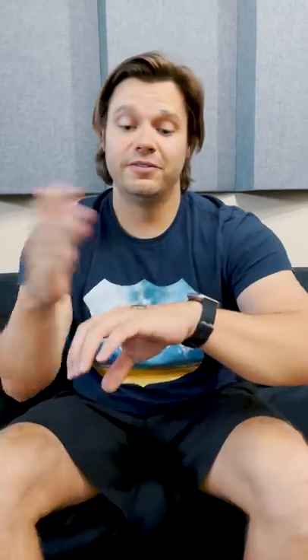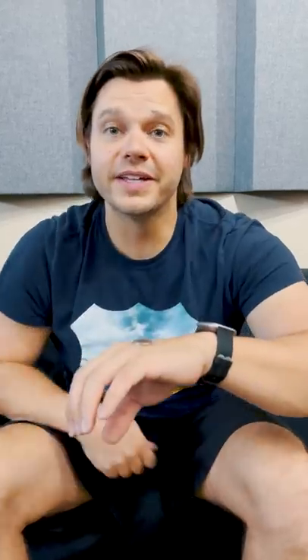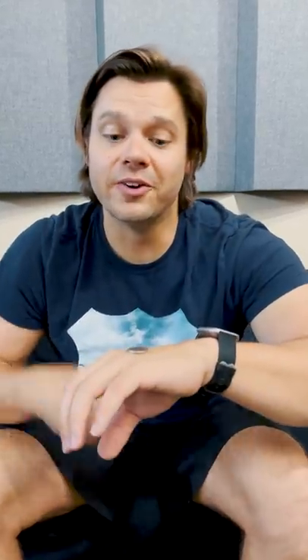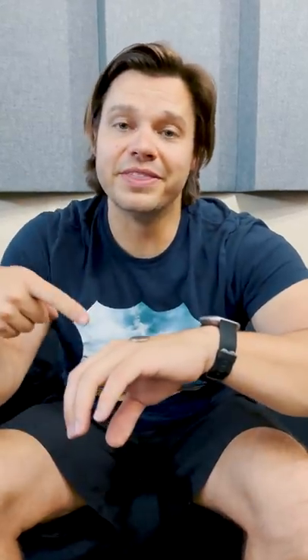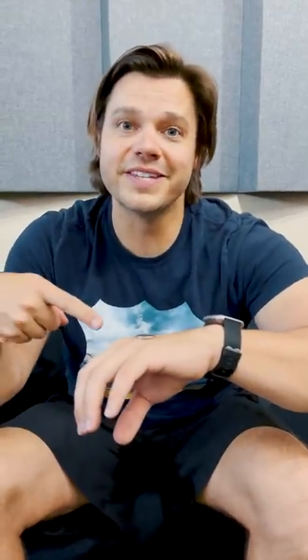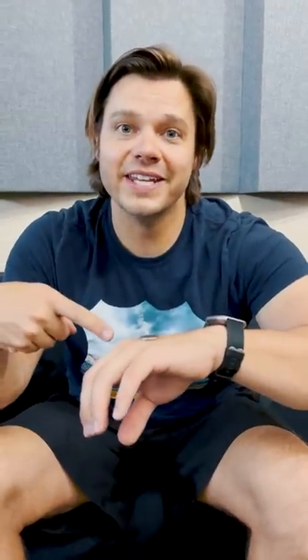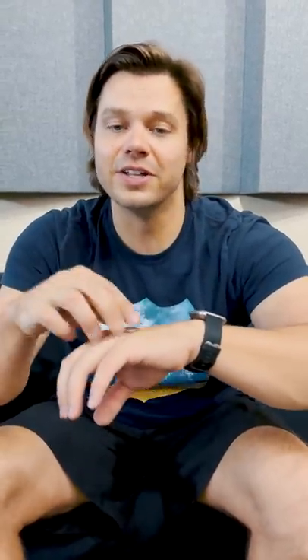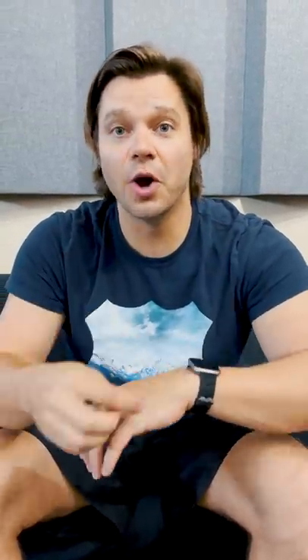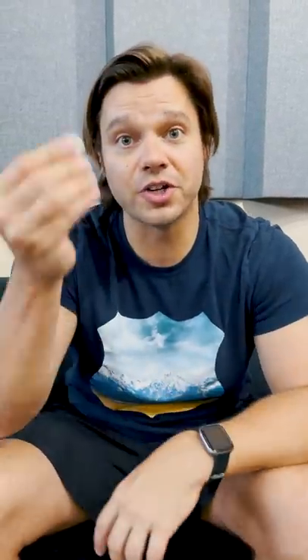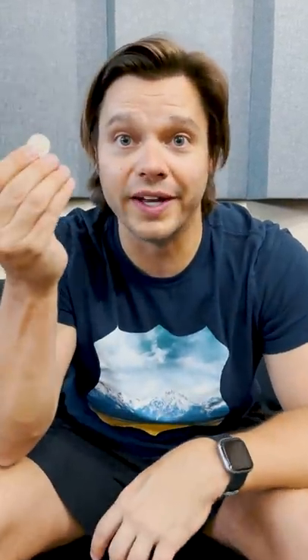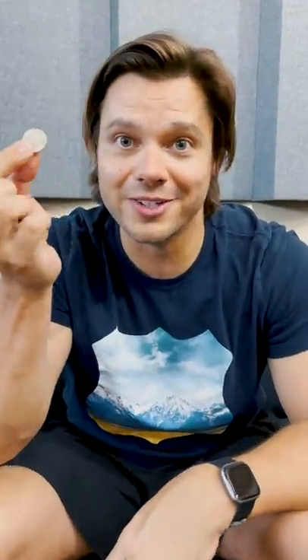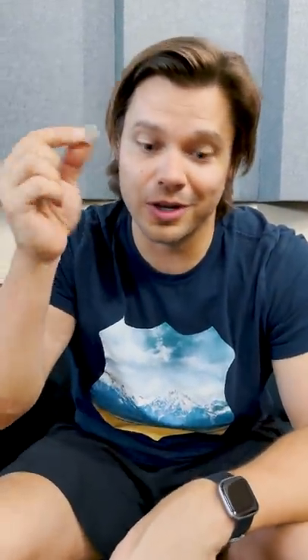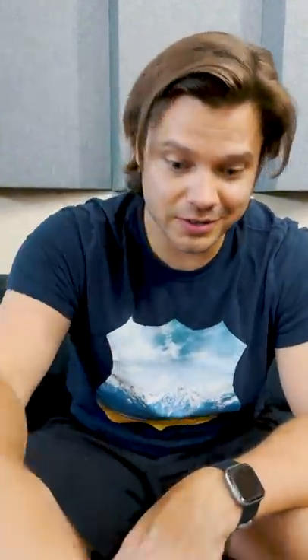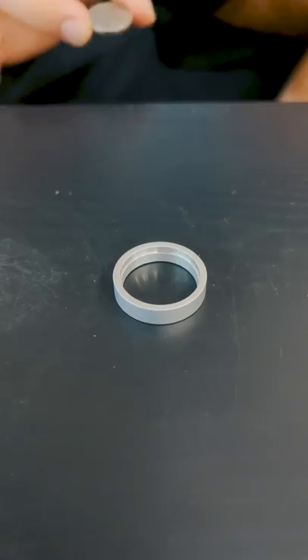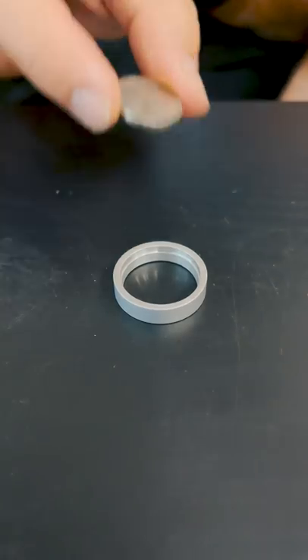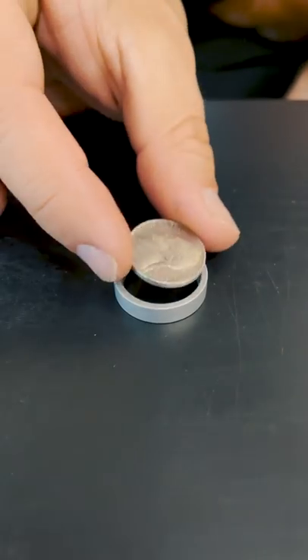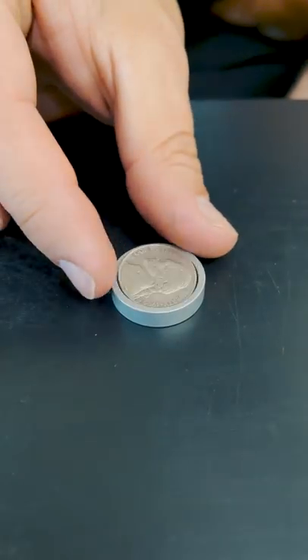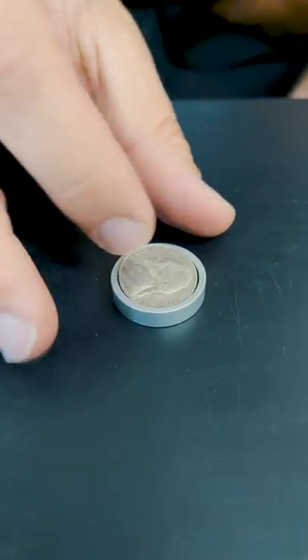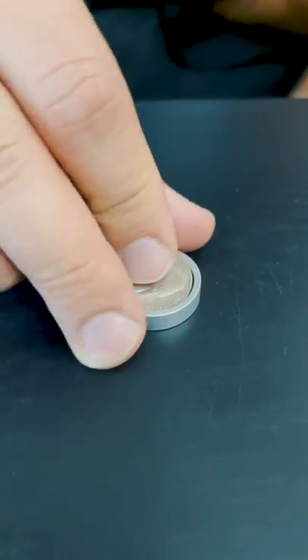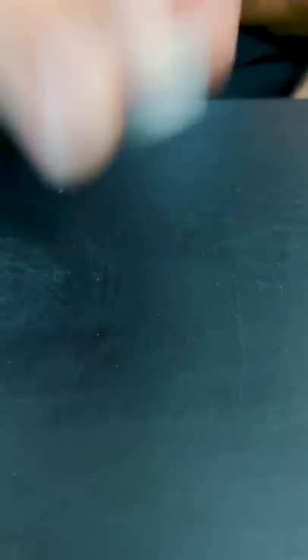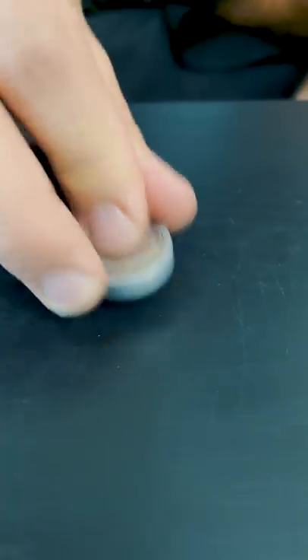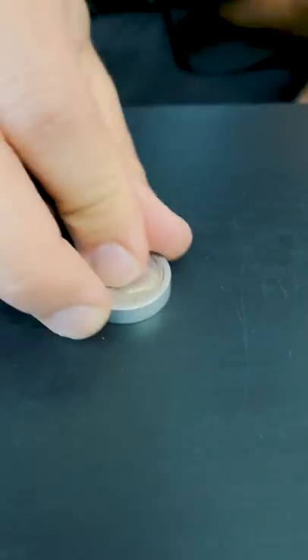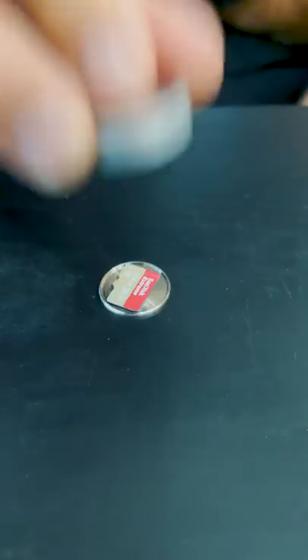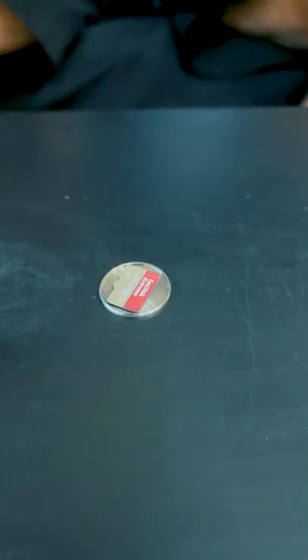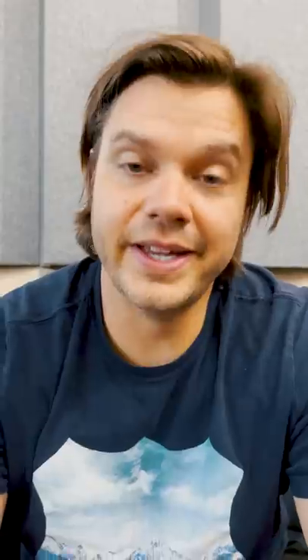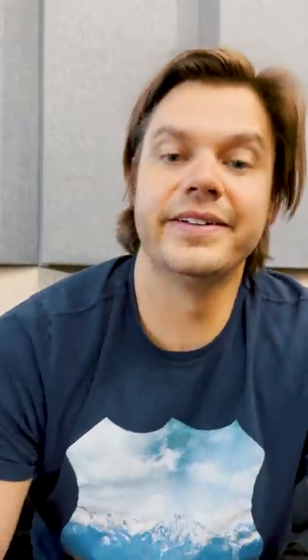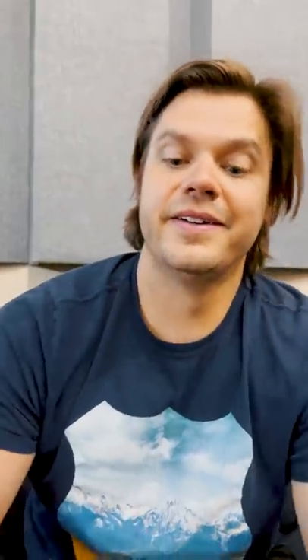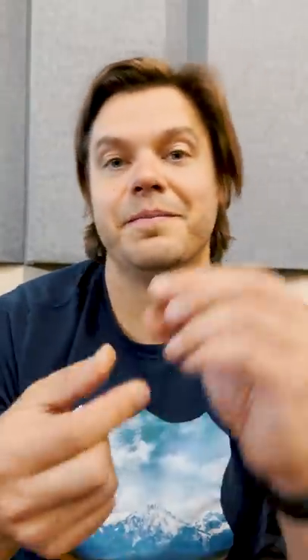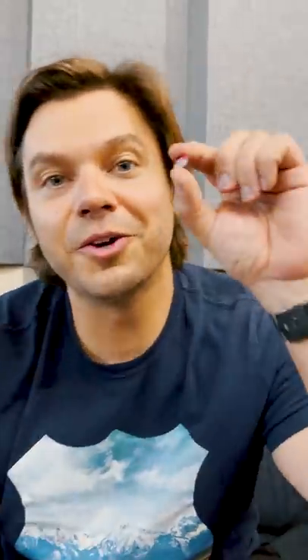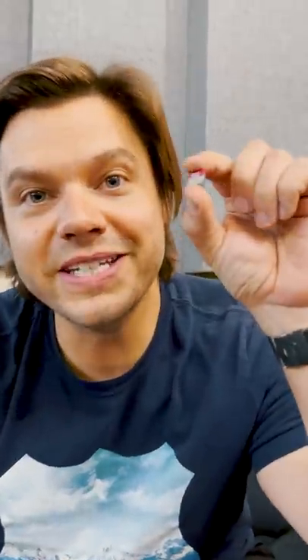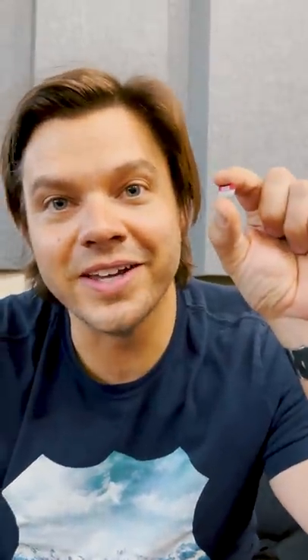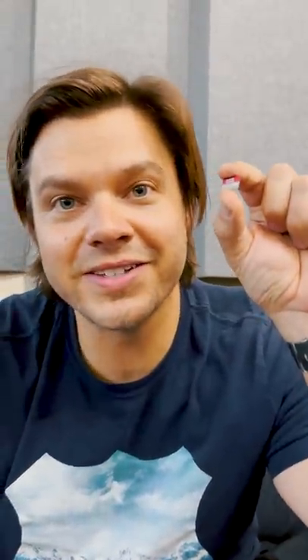Flips like a nickel, but this is not a nickel — it's a covert coin. And how does it work? Just put it in the included ring, and then one, two — a micro SD card hidden inside.